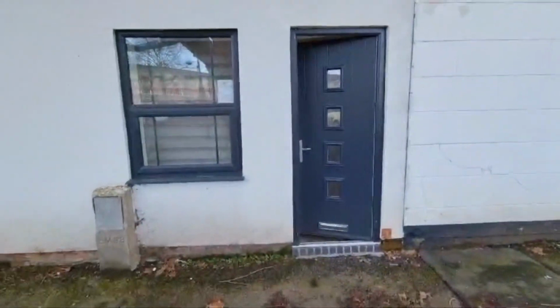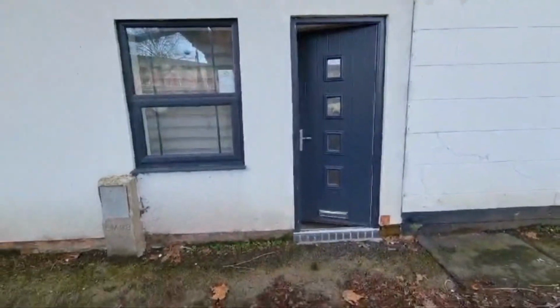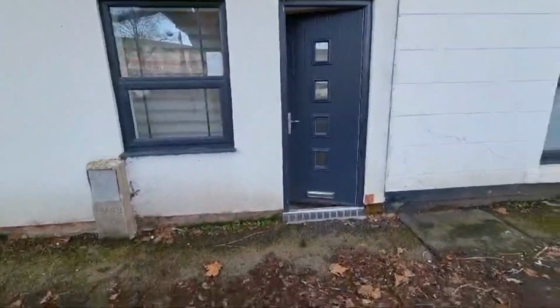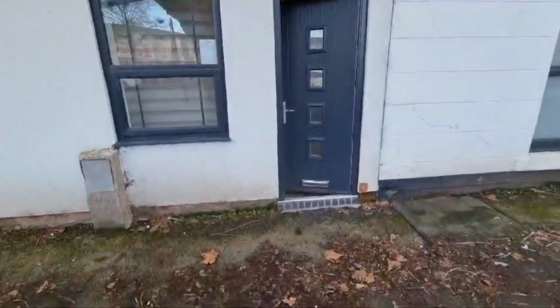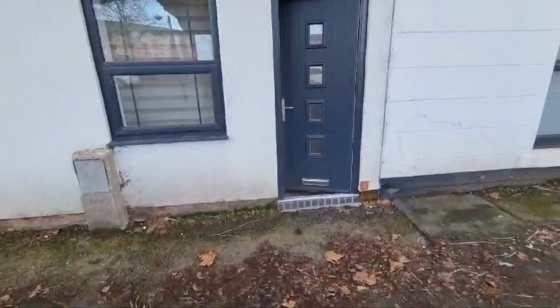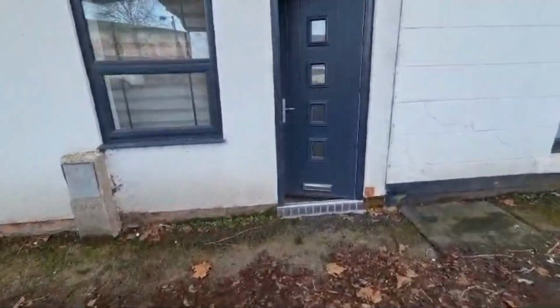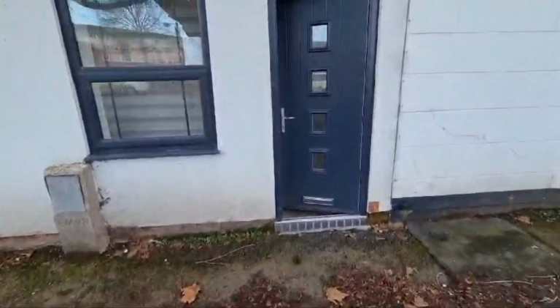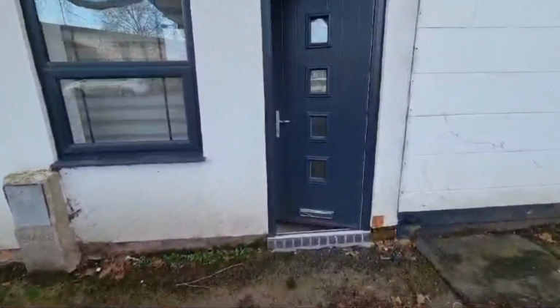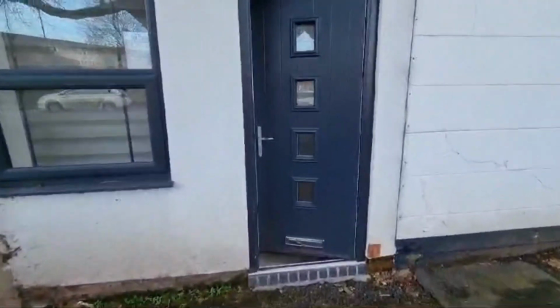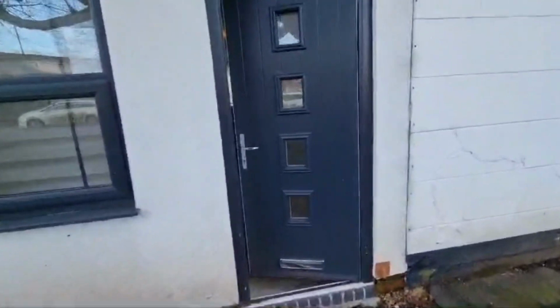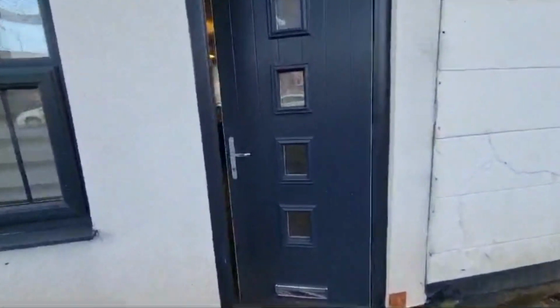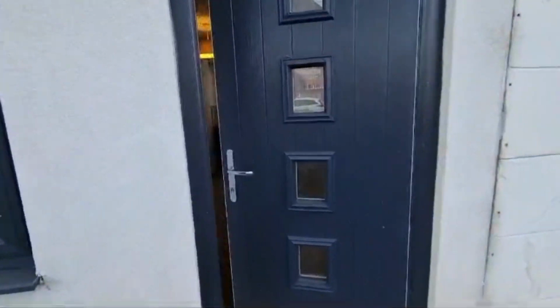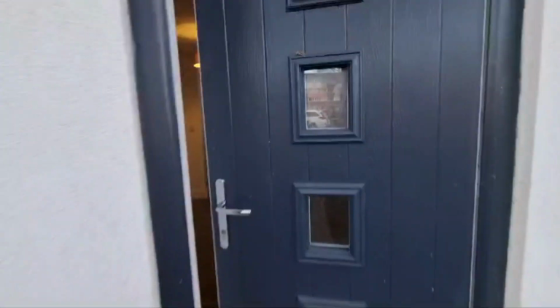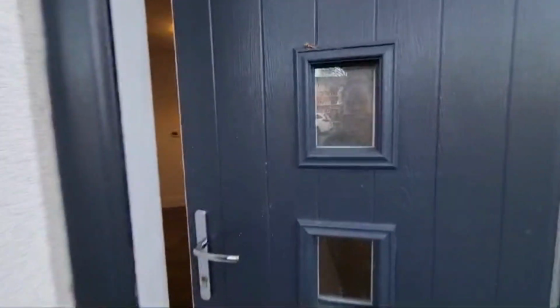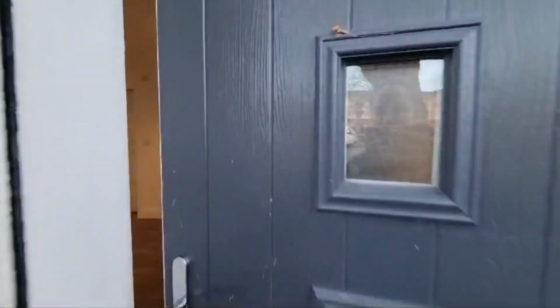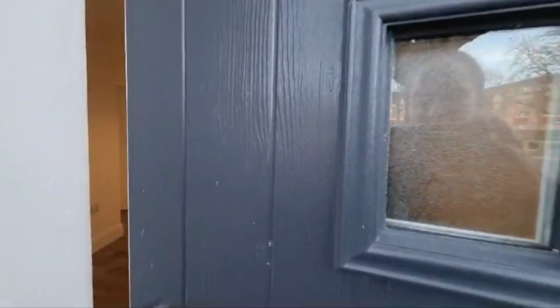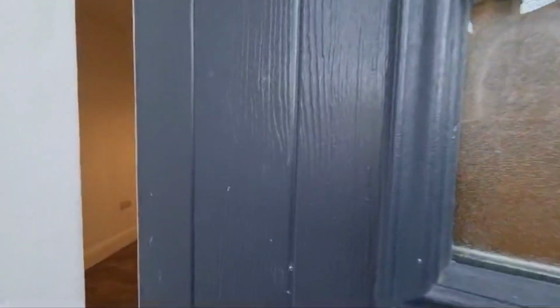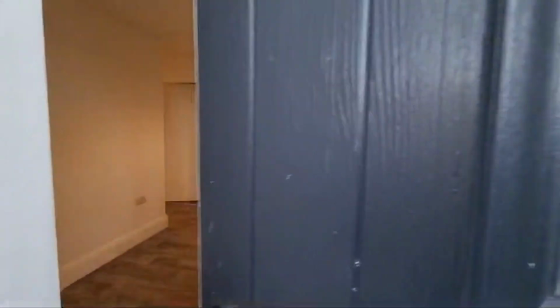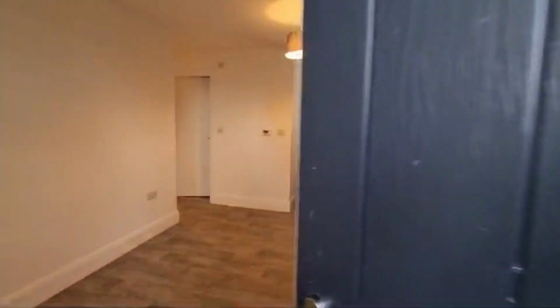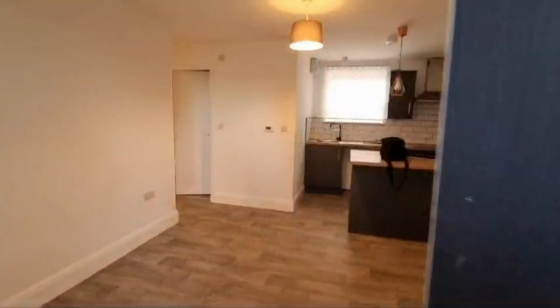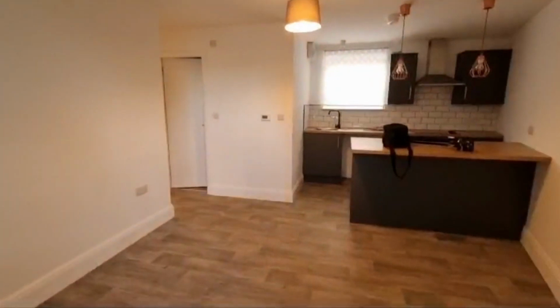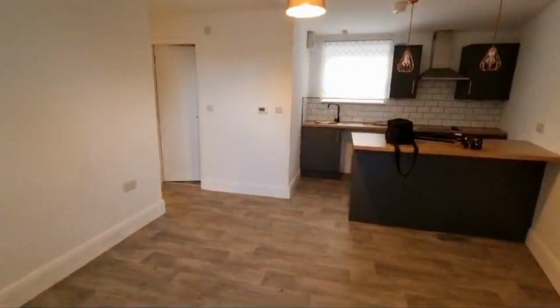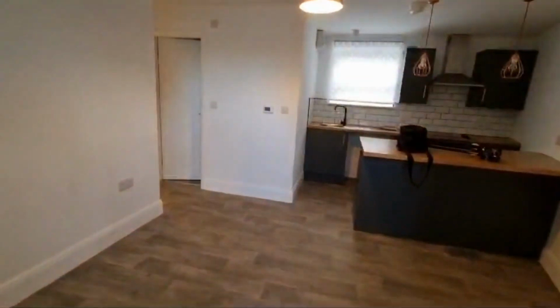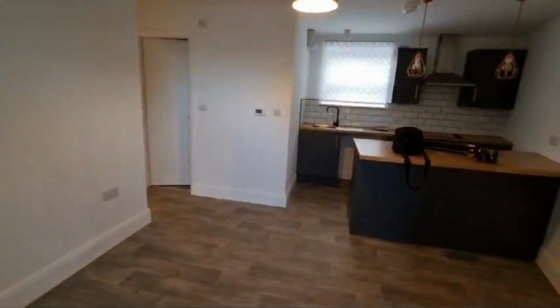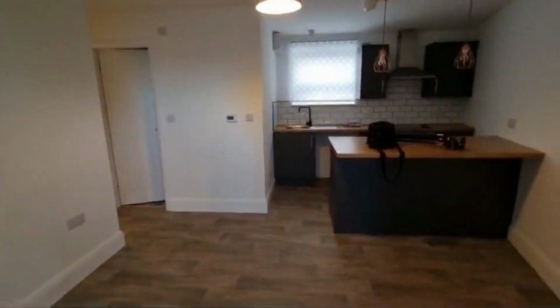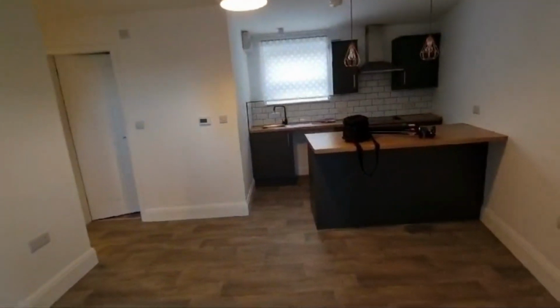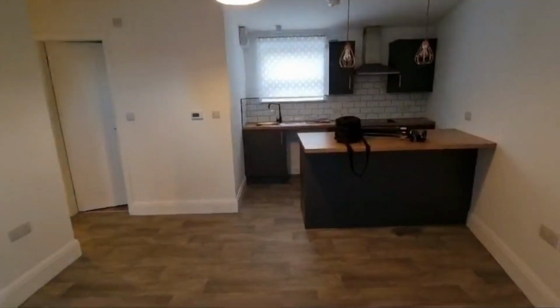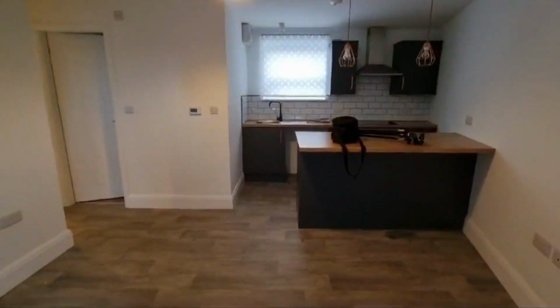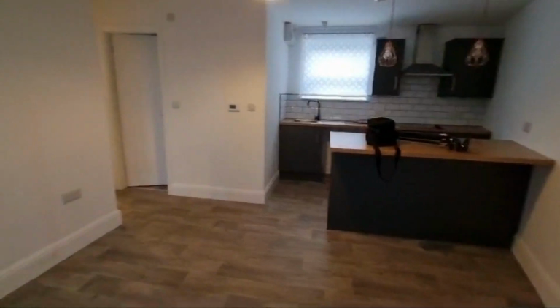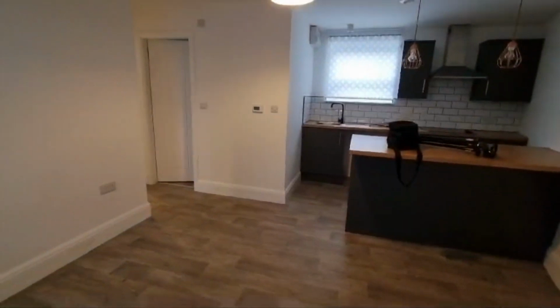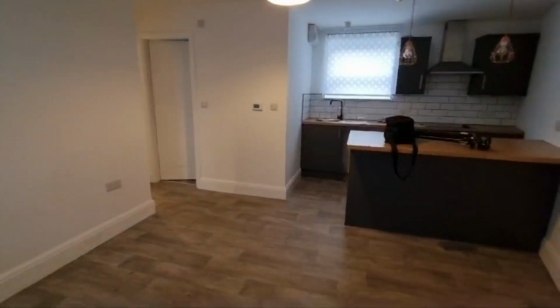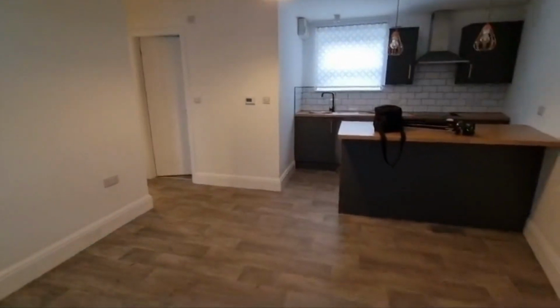As you come through the front door, it comes straight into the living room space as well. We've got quite a nice open plan kitchen and living space.